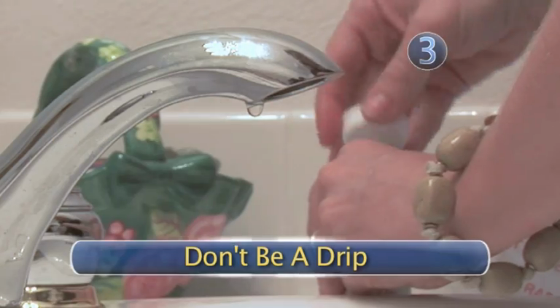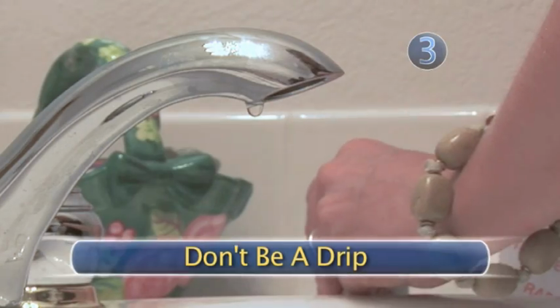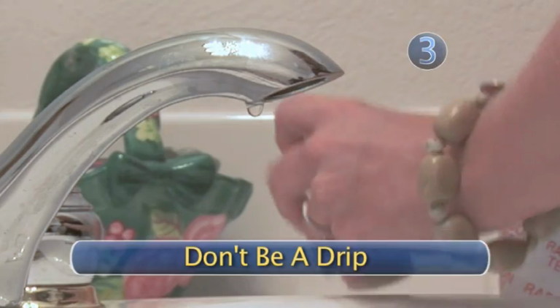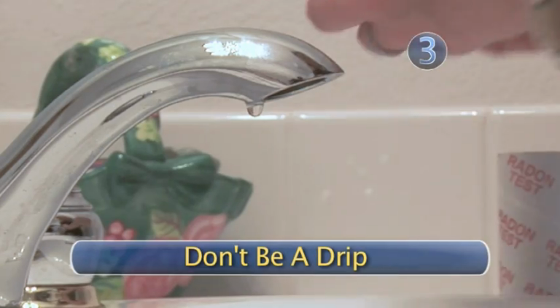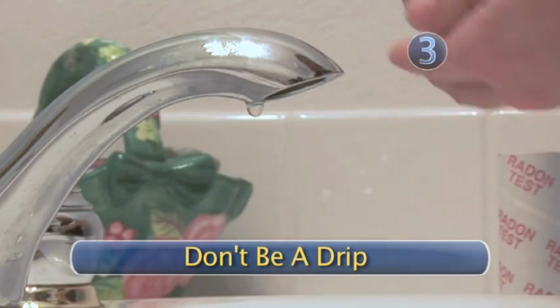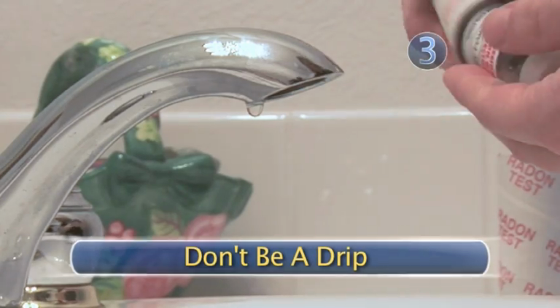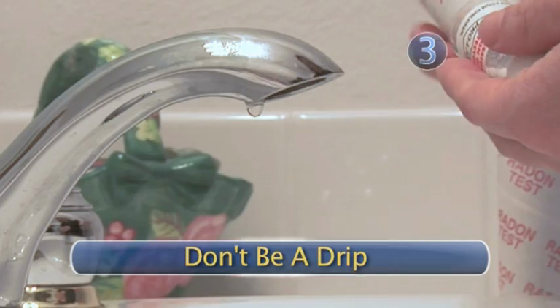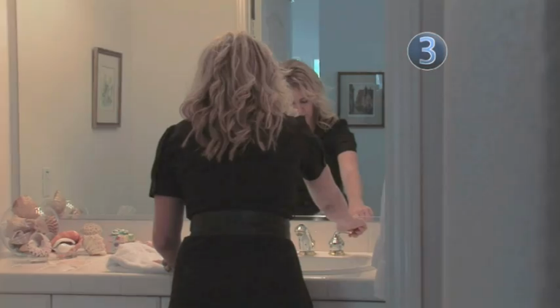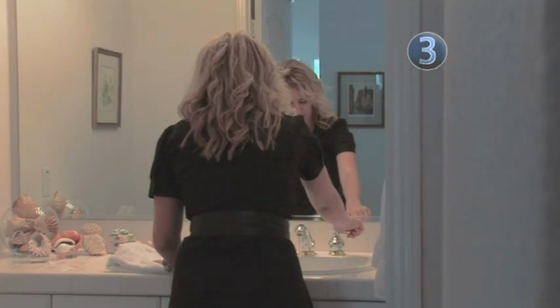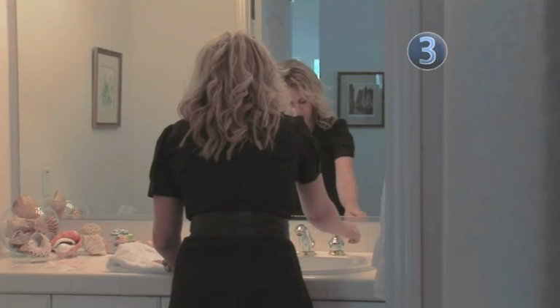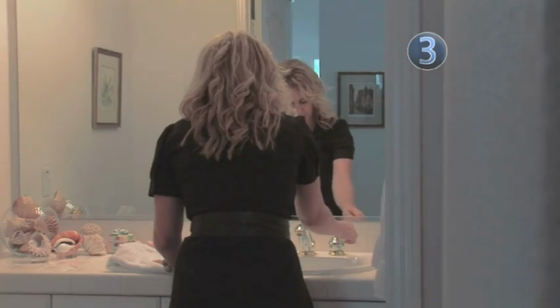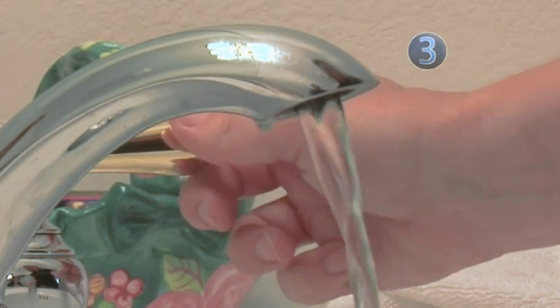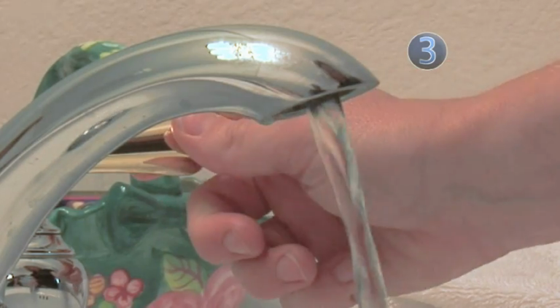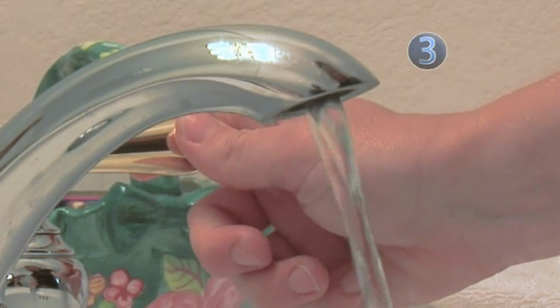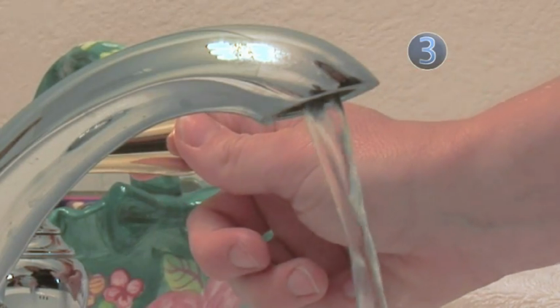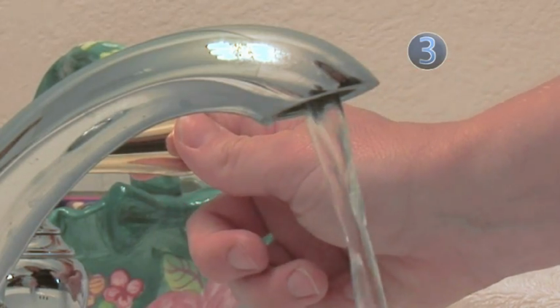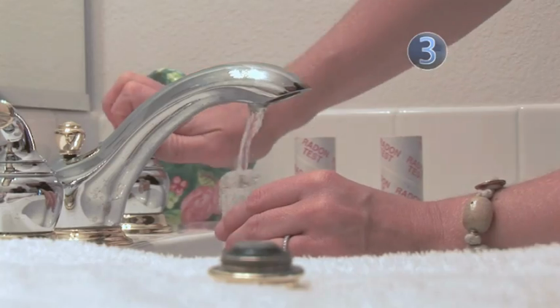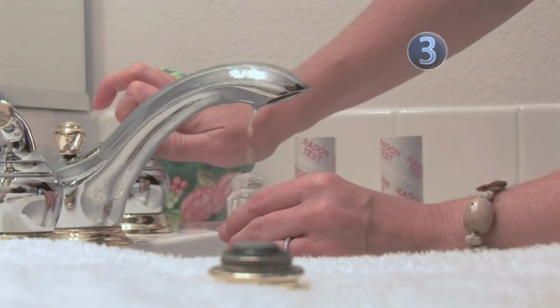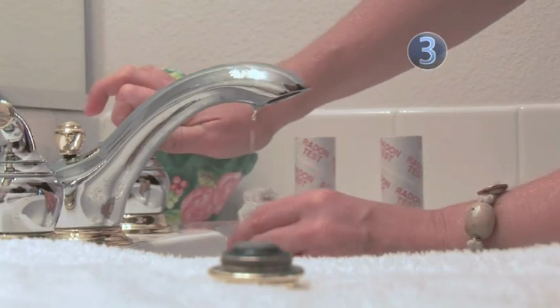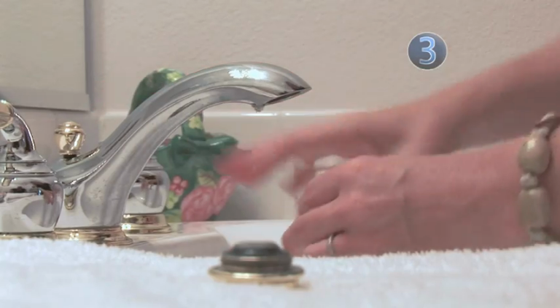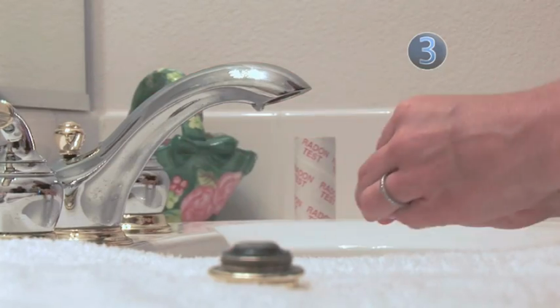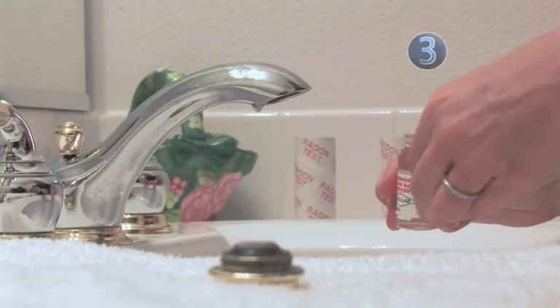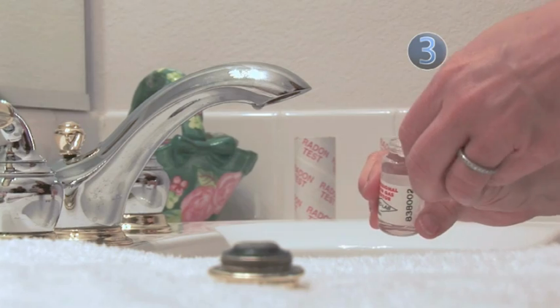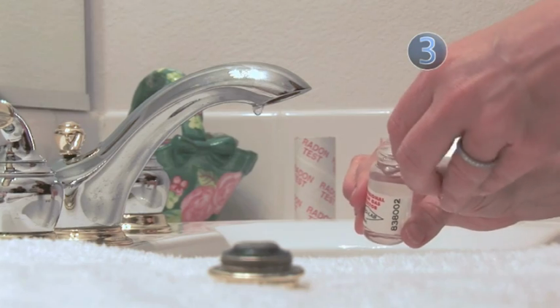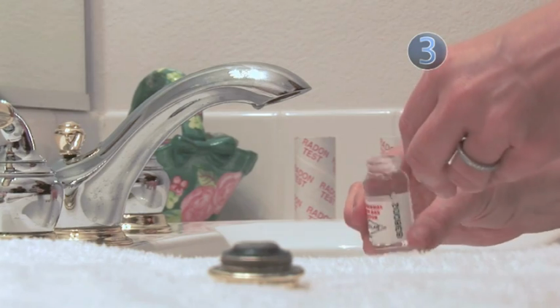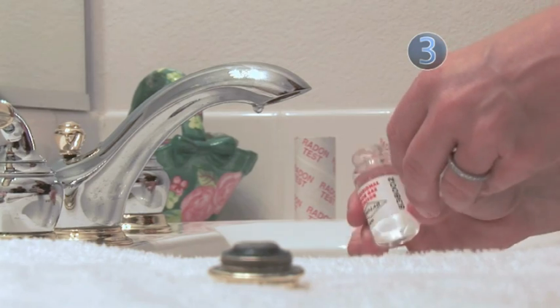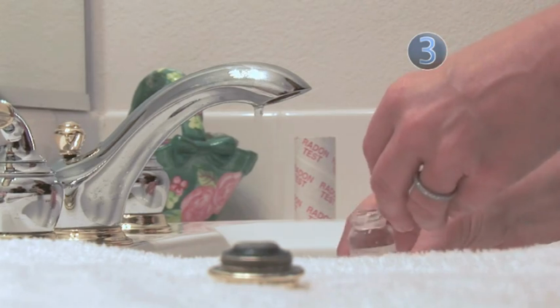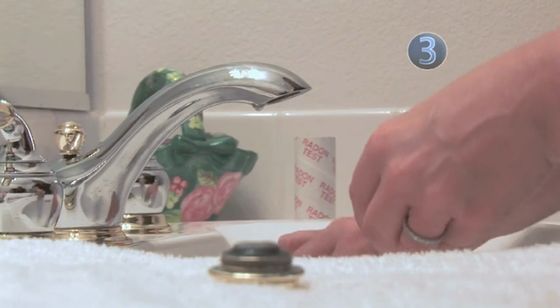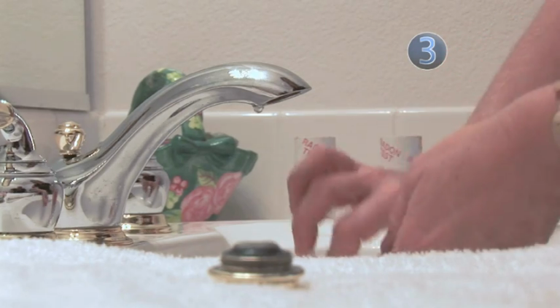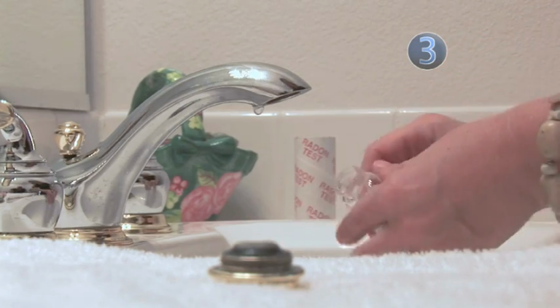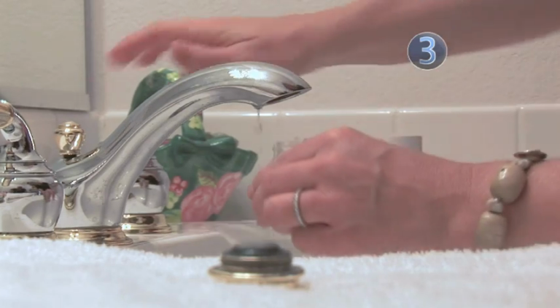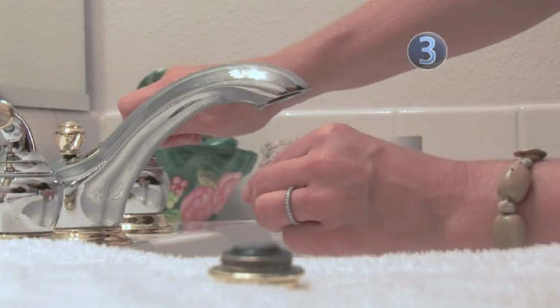Step 3: Don't be a drip. Let the water run for a while, then fill your vials completely up. Be sure there aren't any air bubbles. If there are, redo it until you get it right.